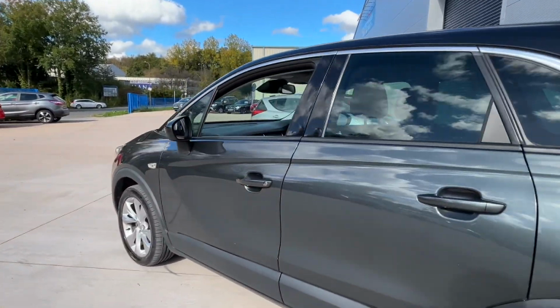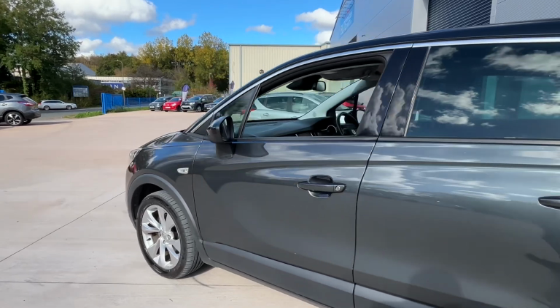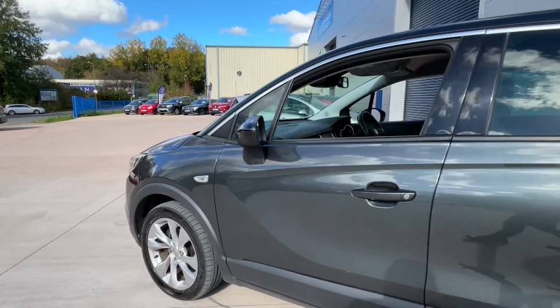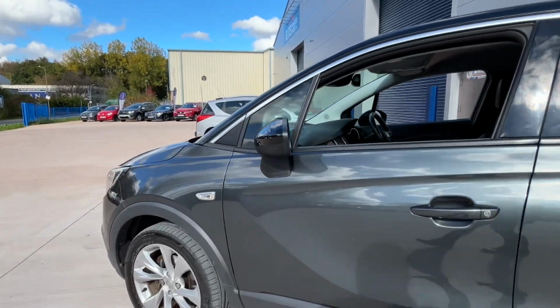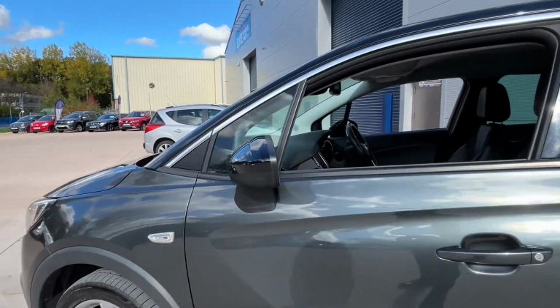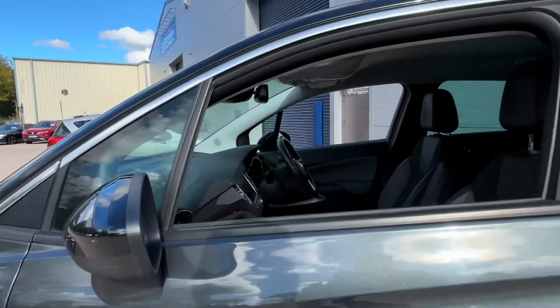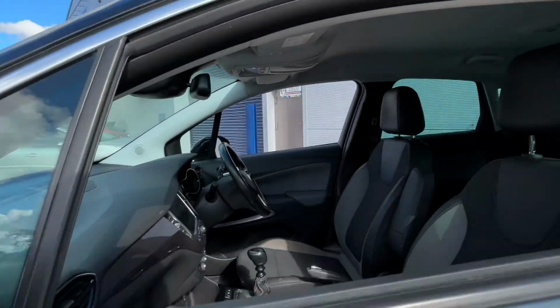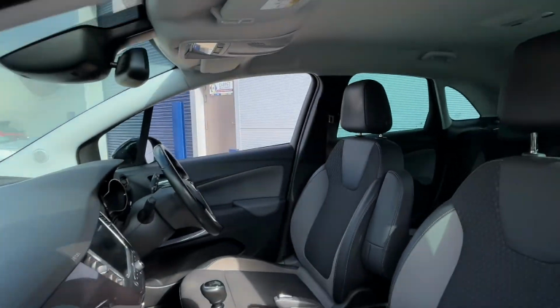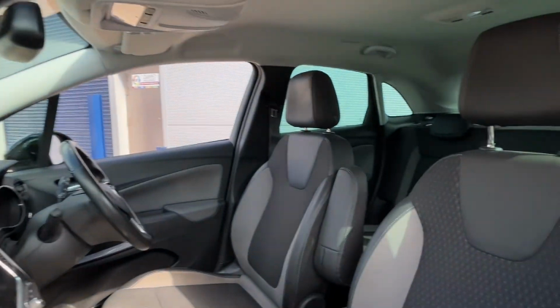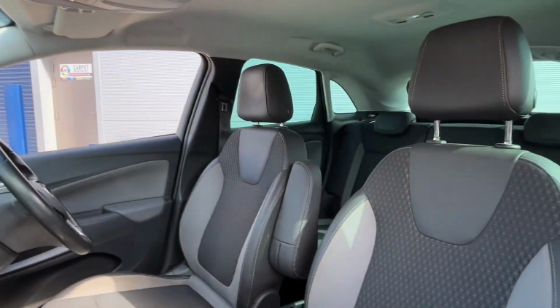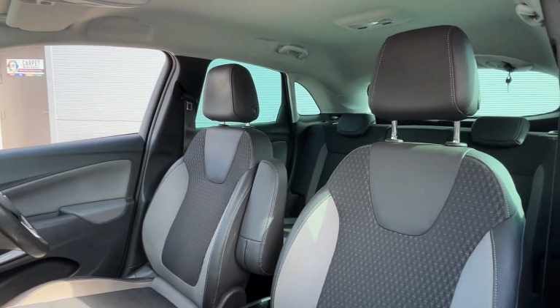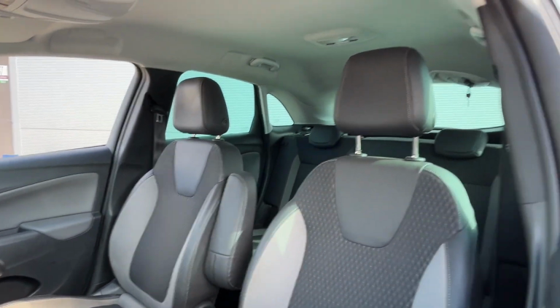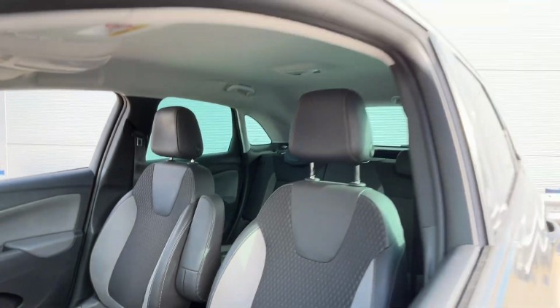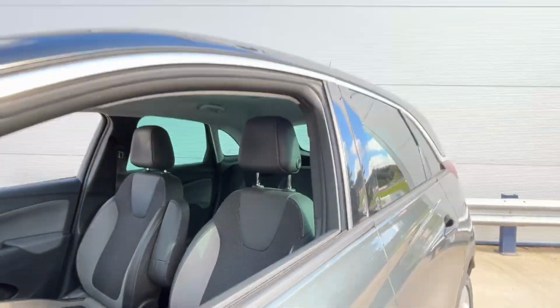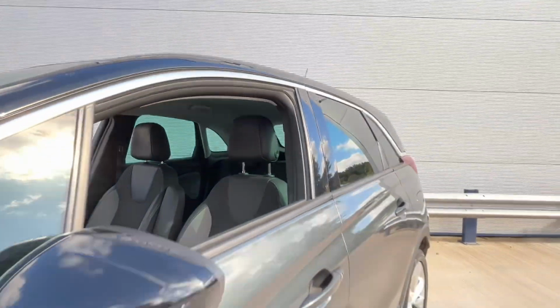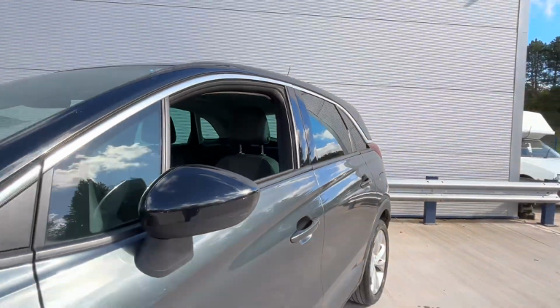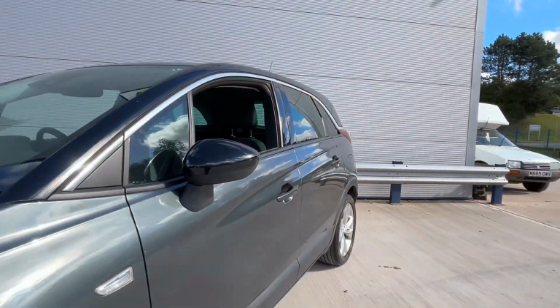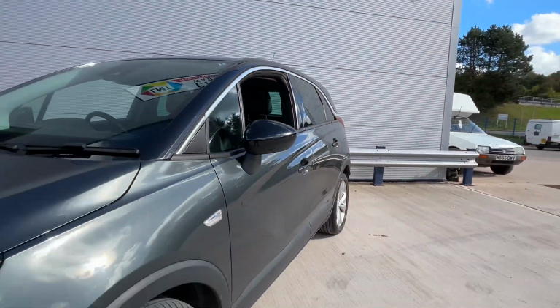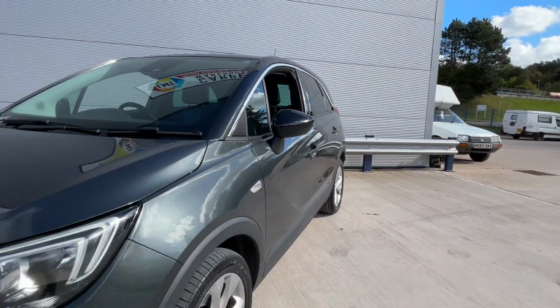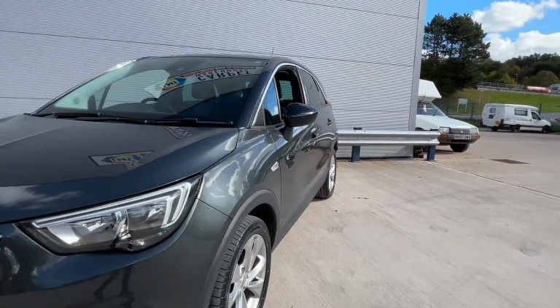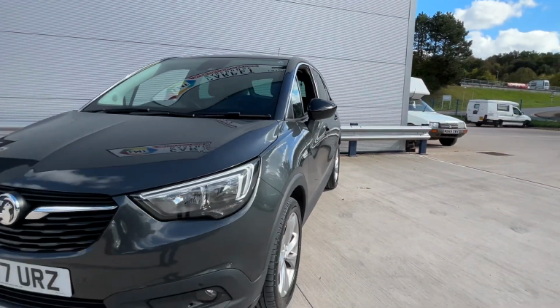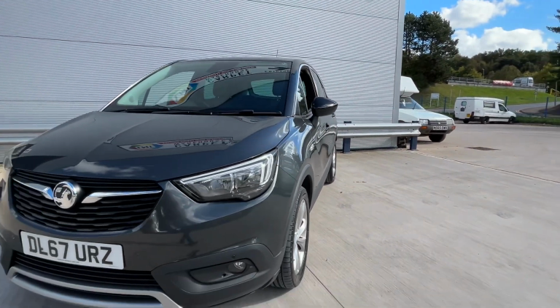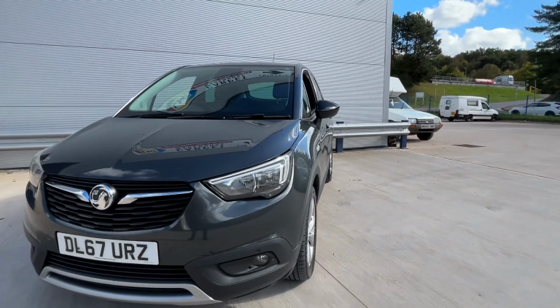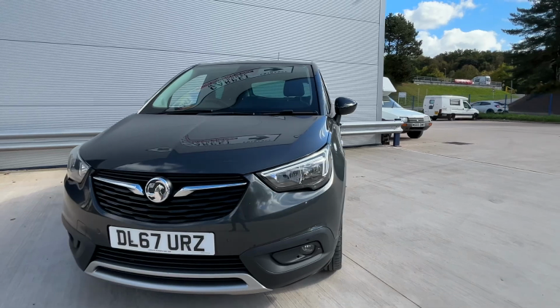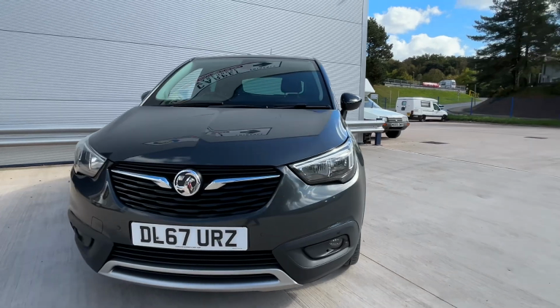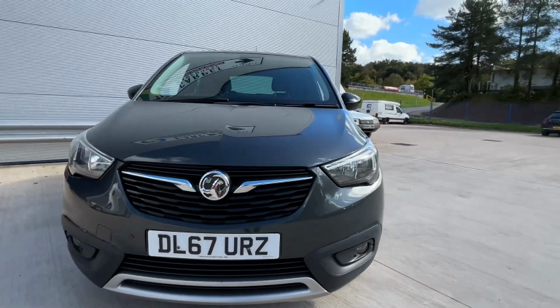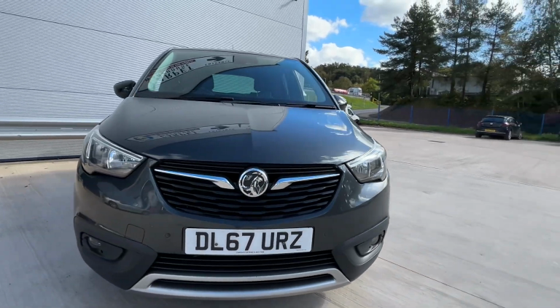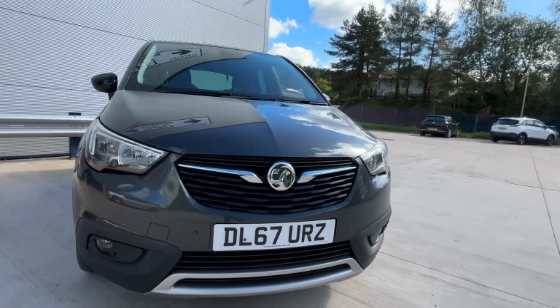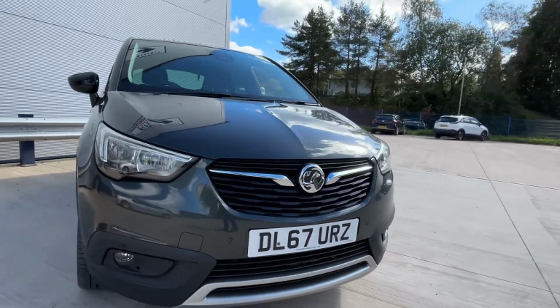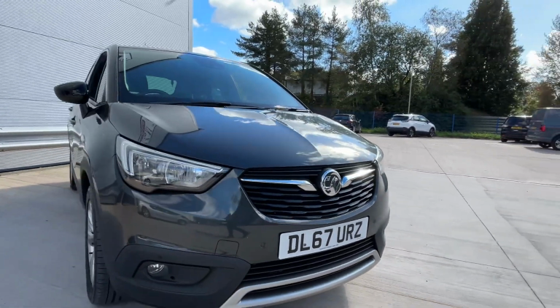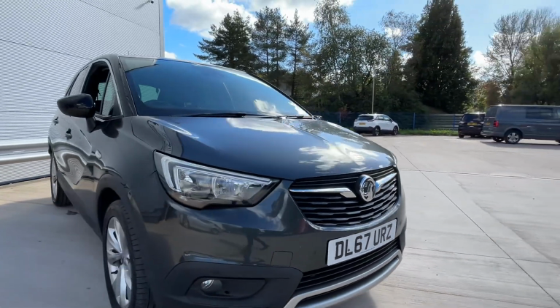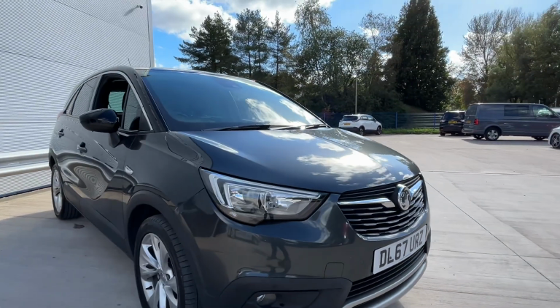It's a hard car to find at the minute as well. And from a stocking perspective, very, very hard out there to find the right cars. Luckily, we know lots of places where we source our vehicles from with over 30 years experience. We've also got front parking sensors as well.